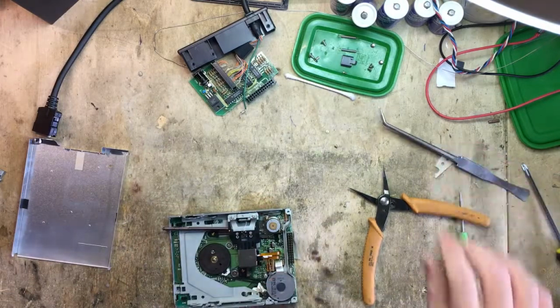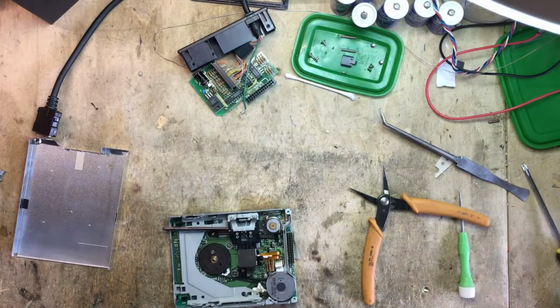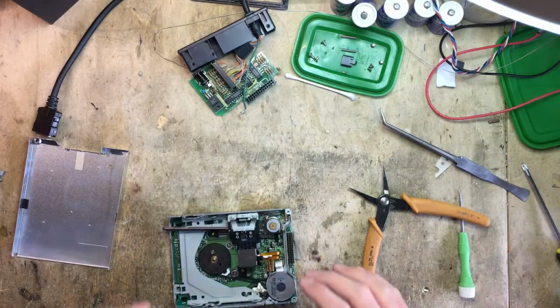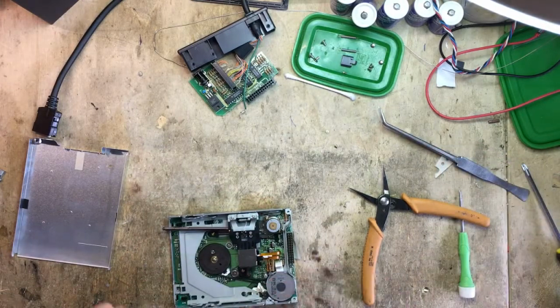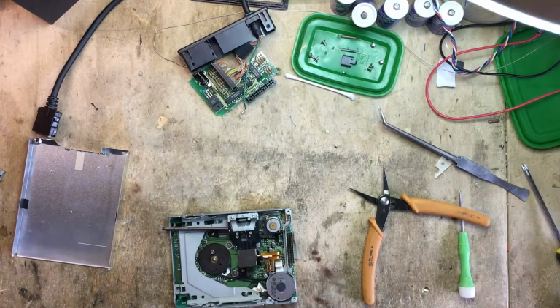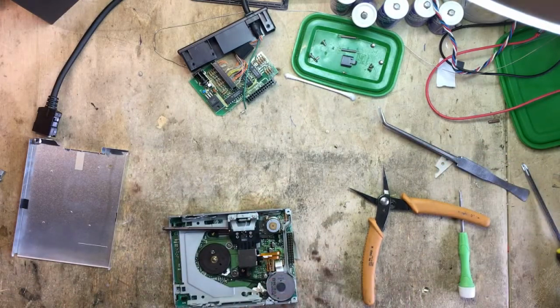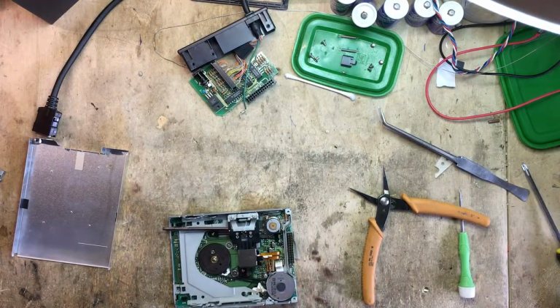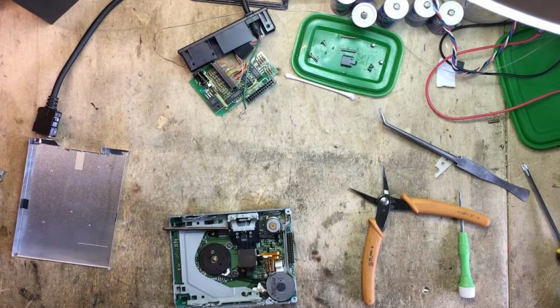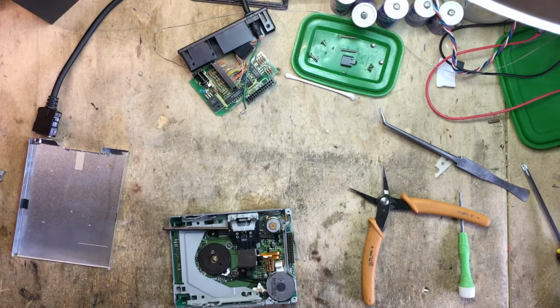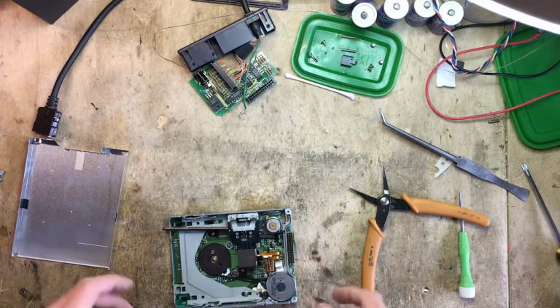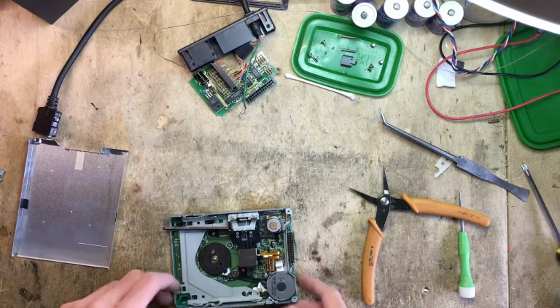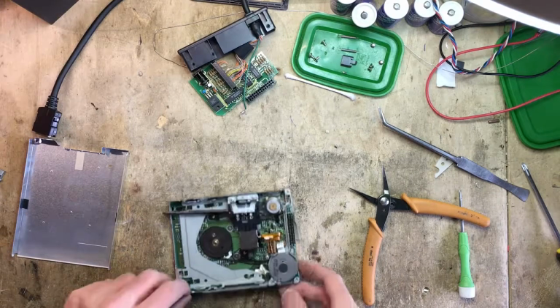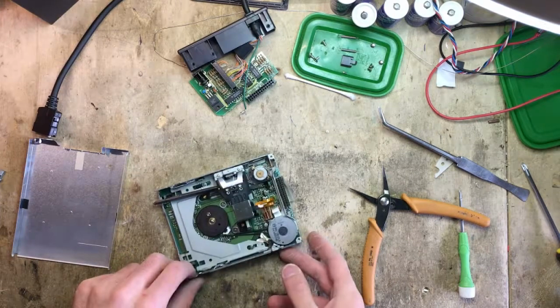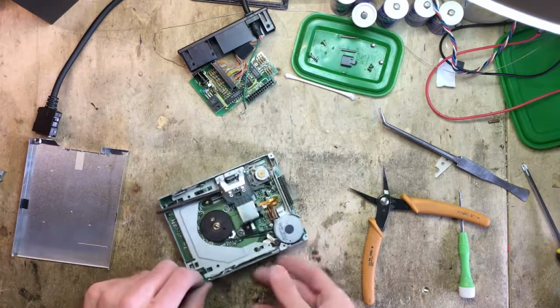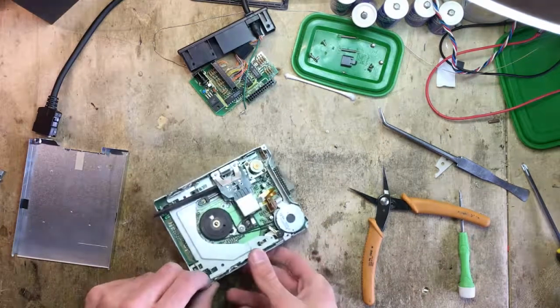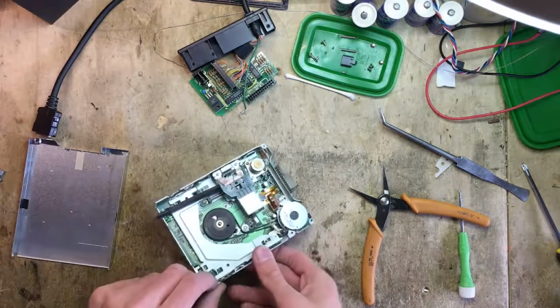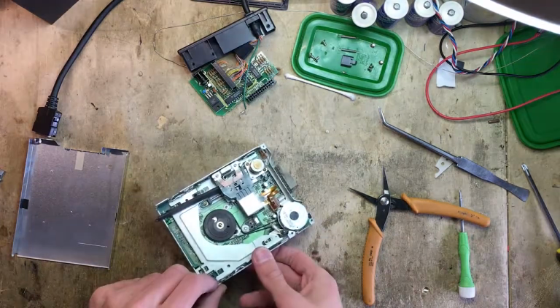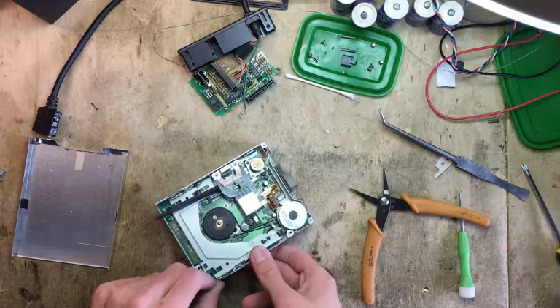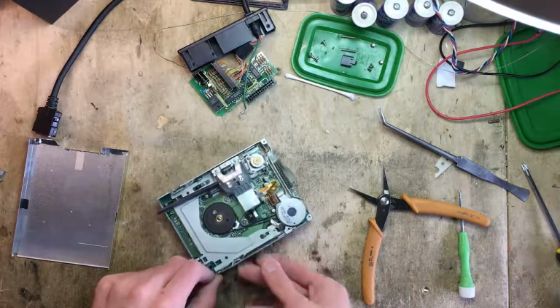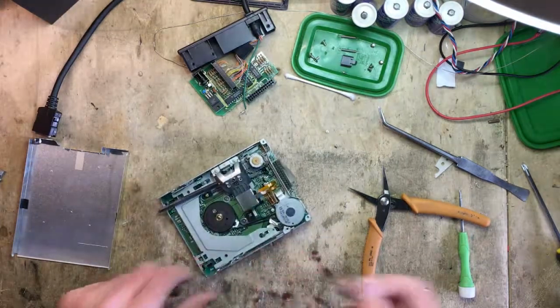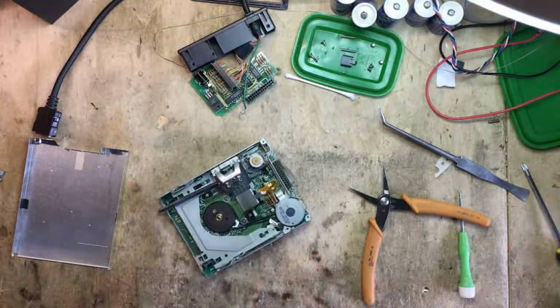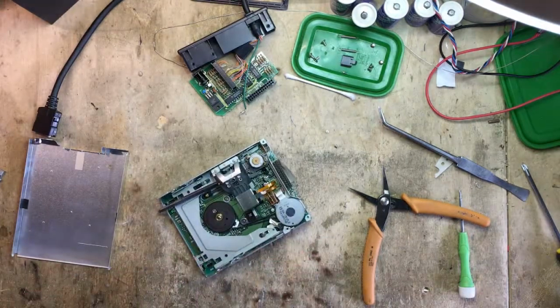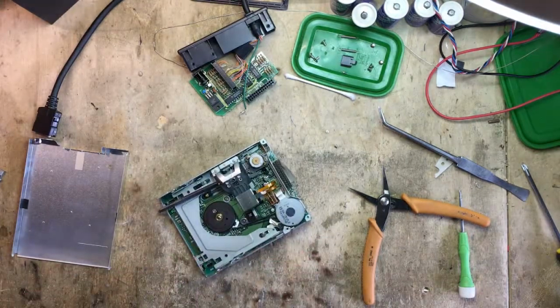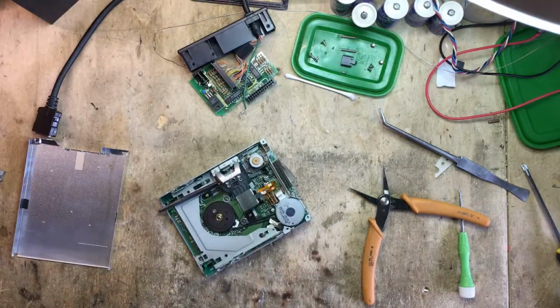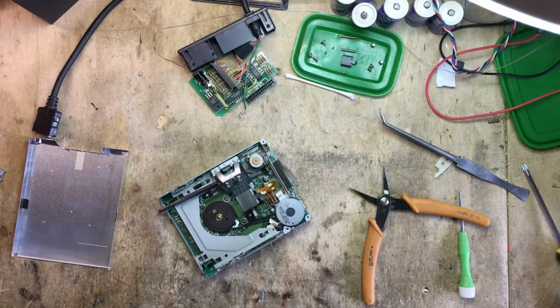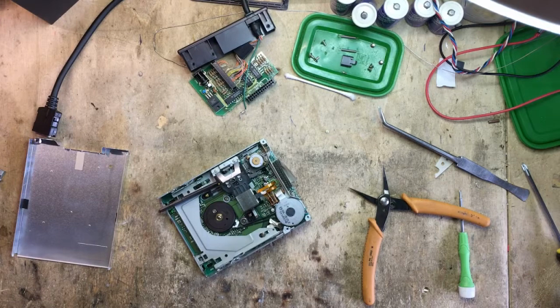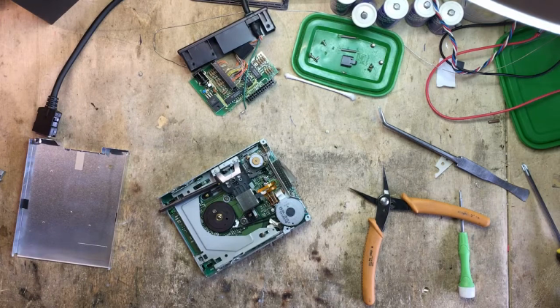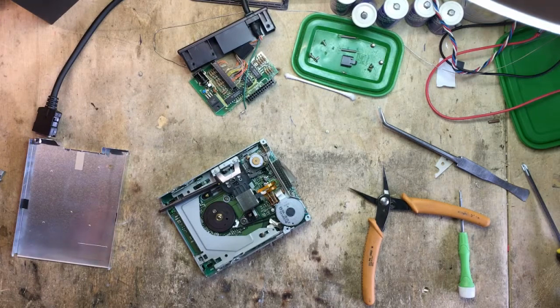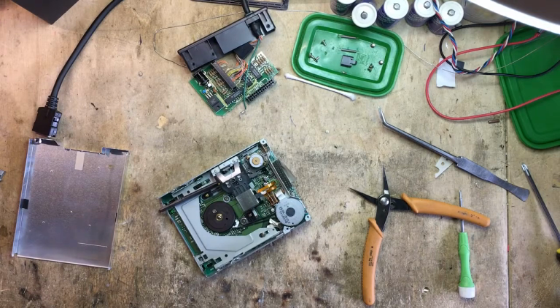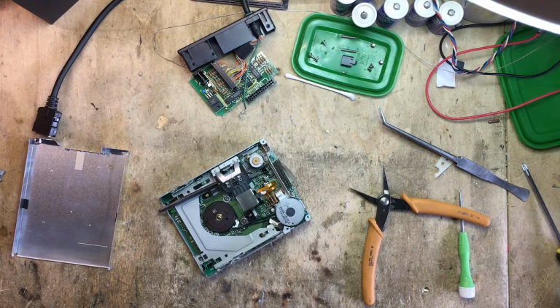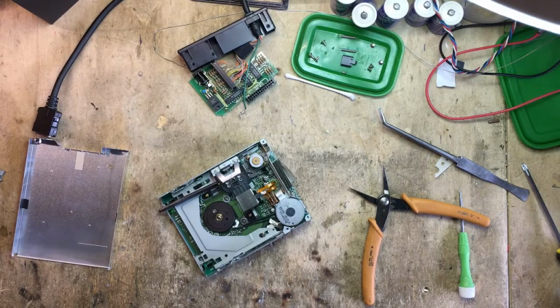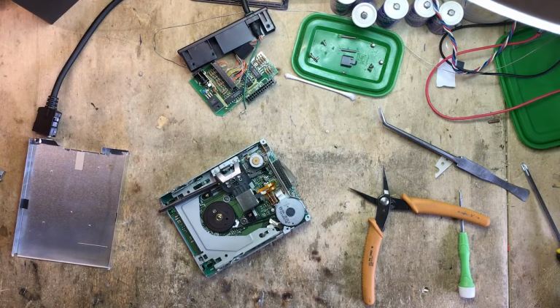So now I just need to put it back, test it out, and see if it still works or if I completely trashed it. Either way, thanks for watching.